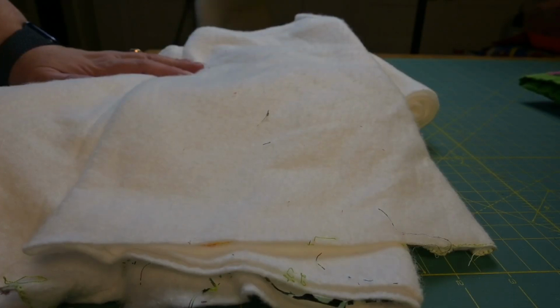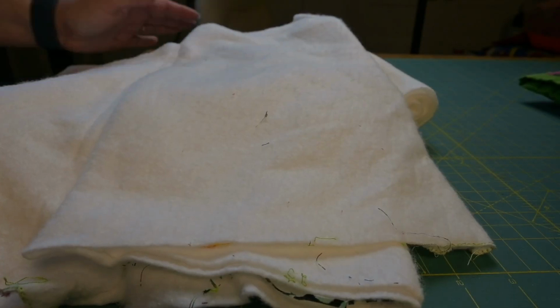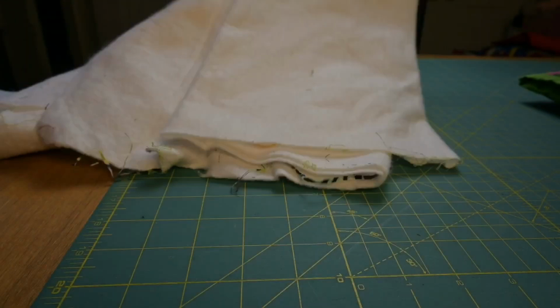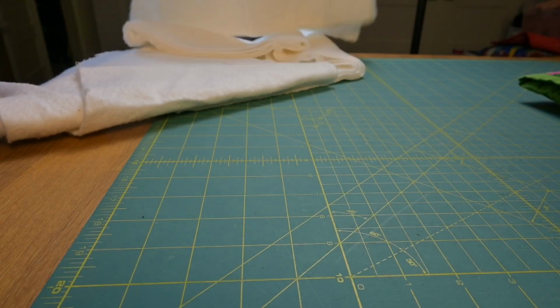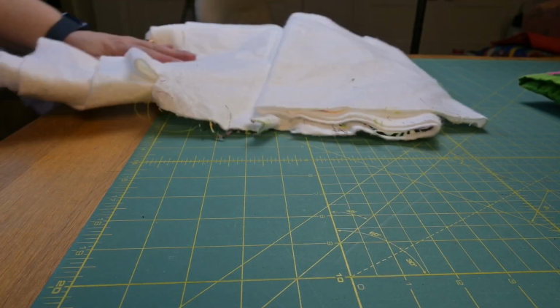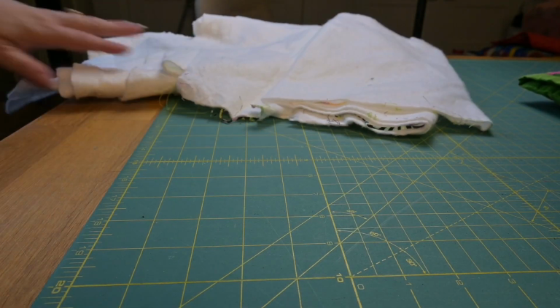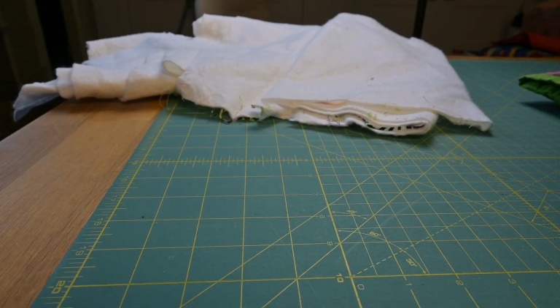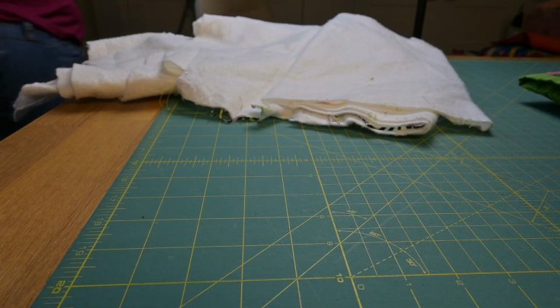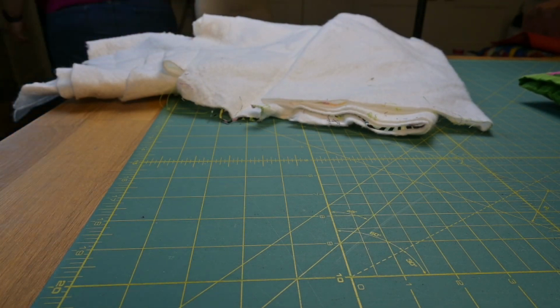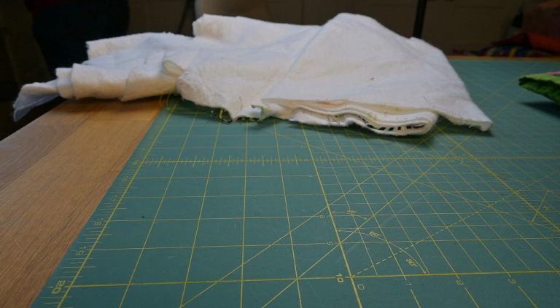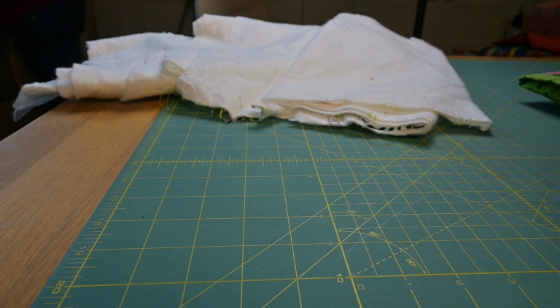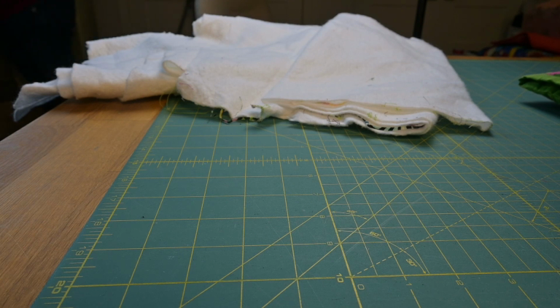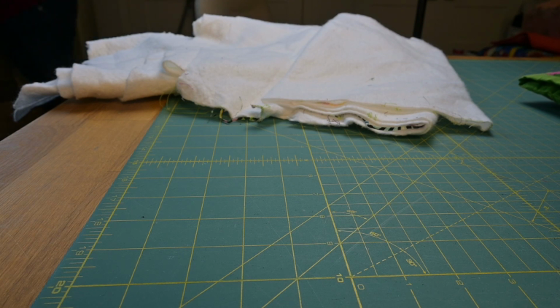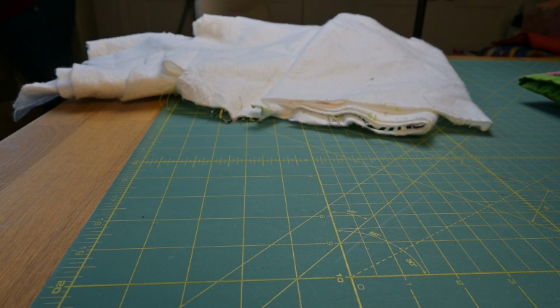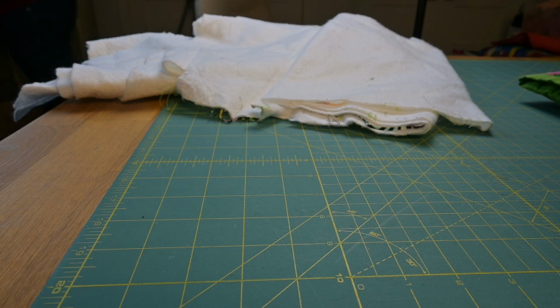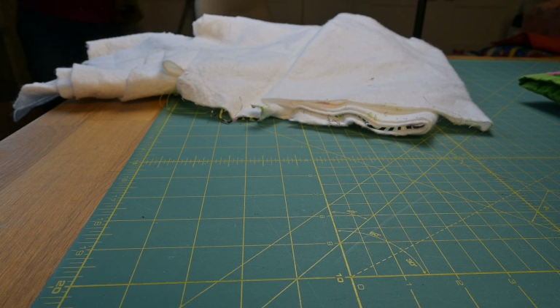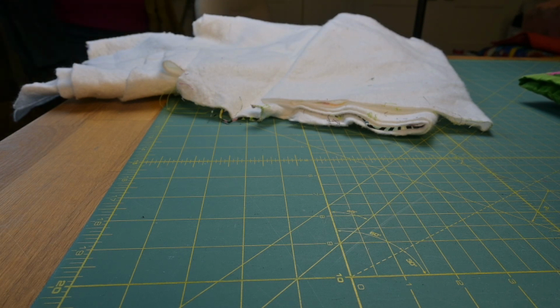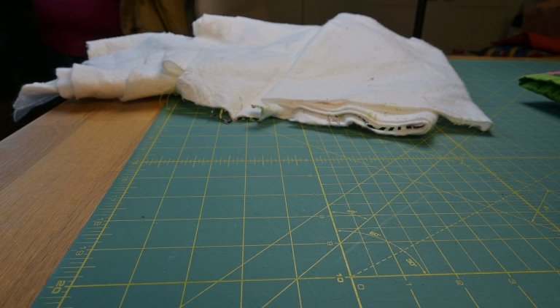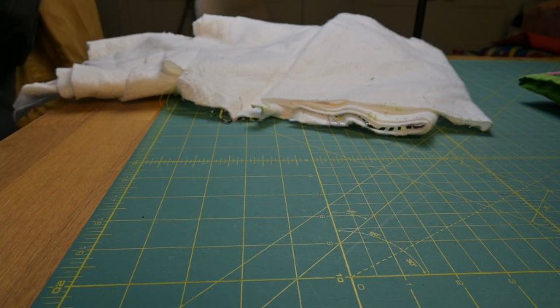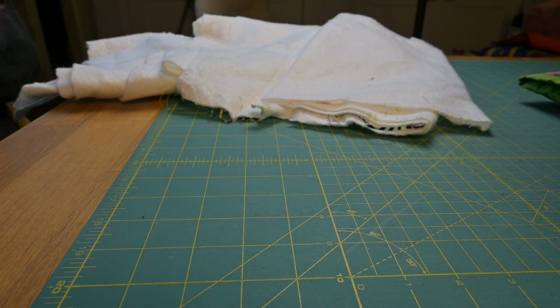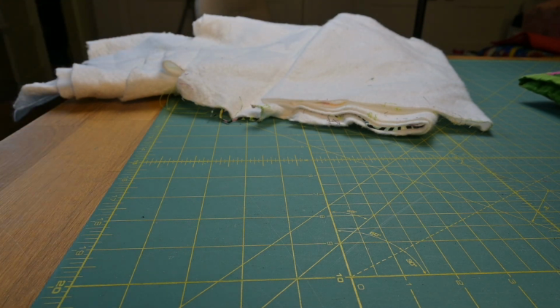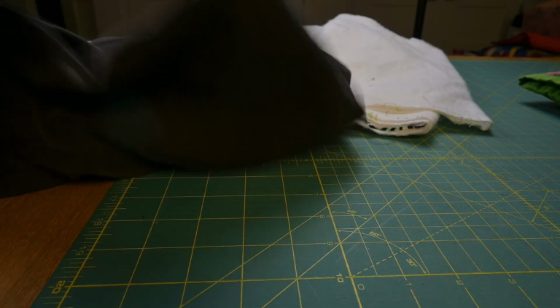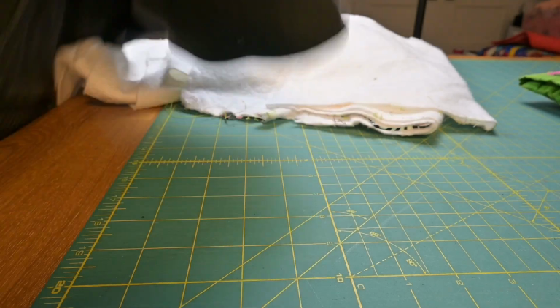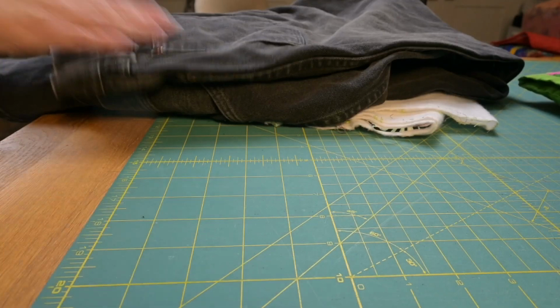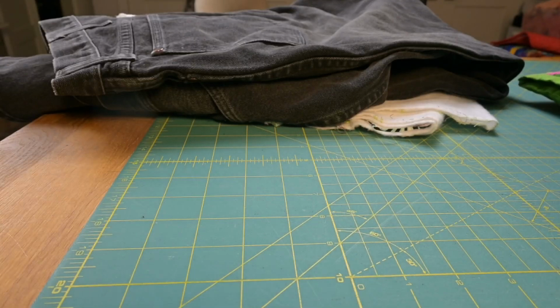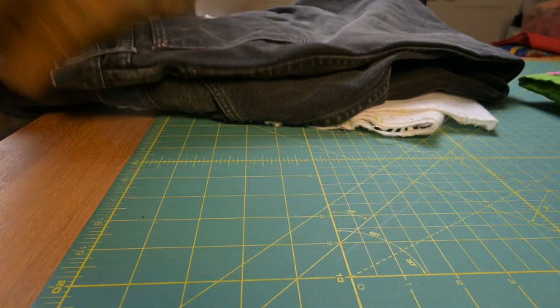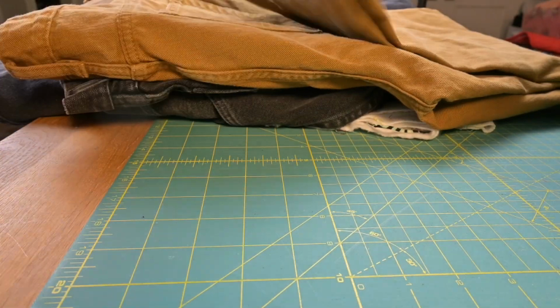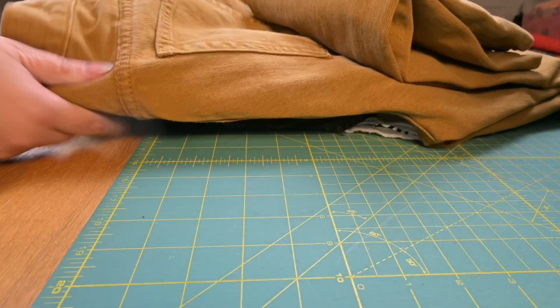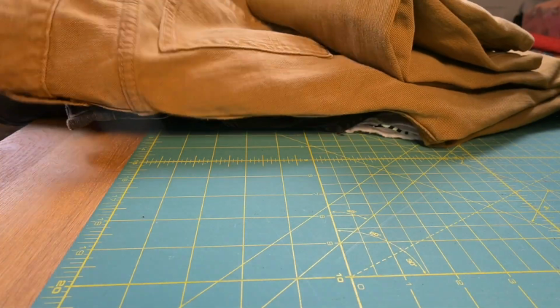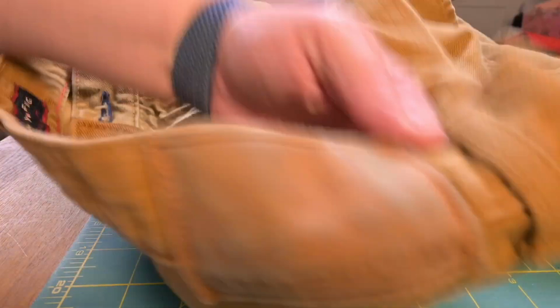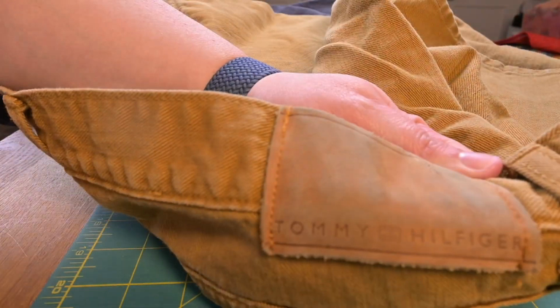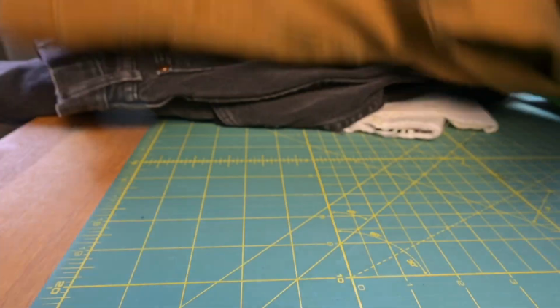Today I'm making burp cloths for a new mom friend of mine and I'm using thrifted jeans, cotton batting, and some Robert Kaufman flannels that I had cut for a past project that never materialized.